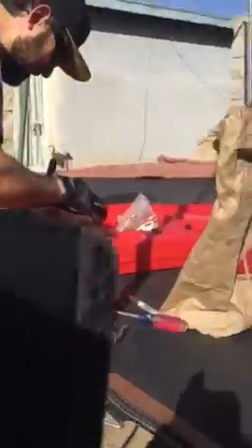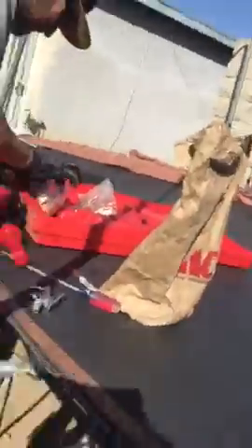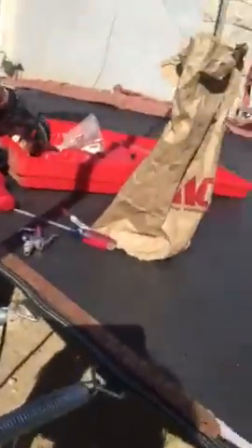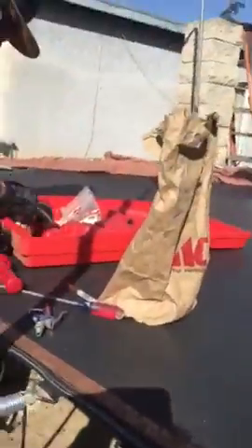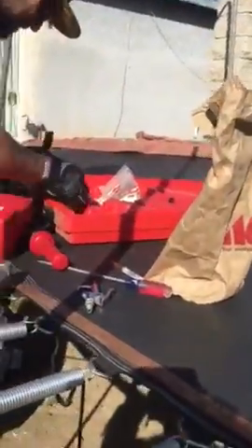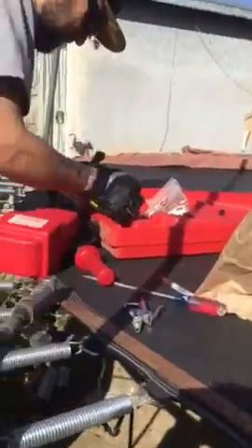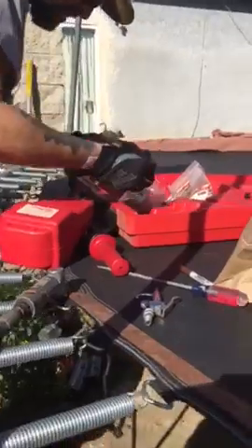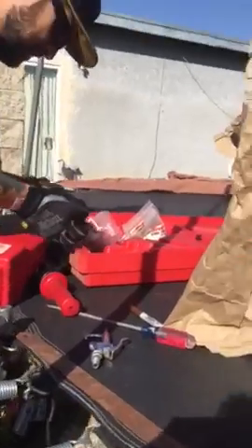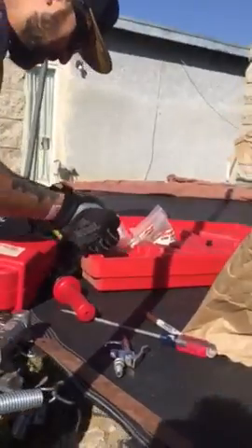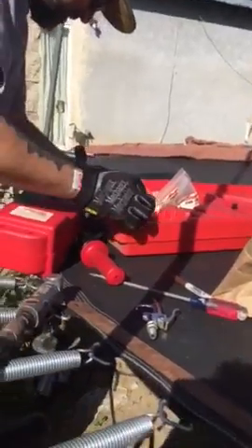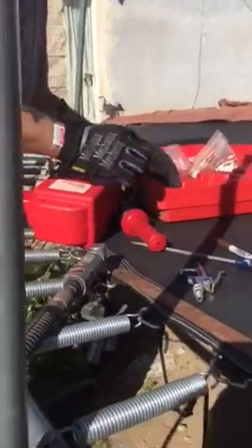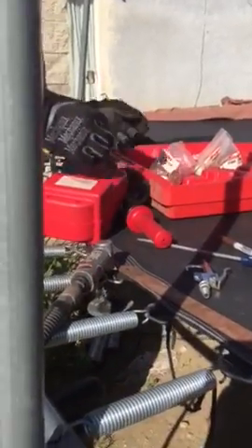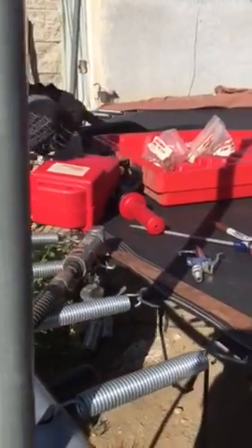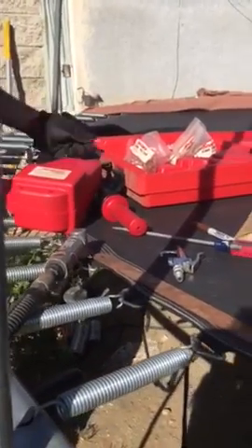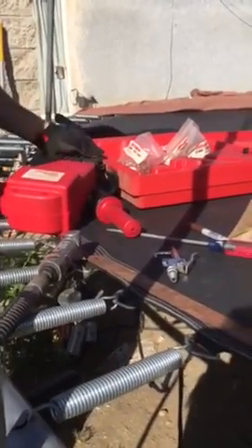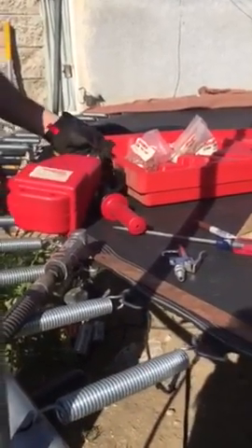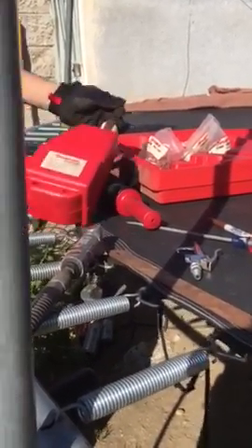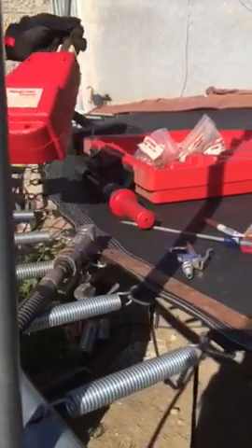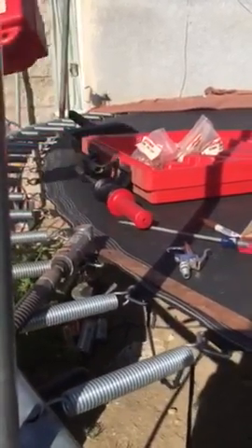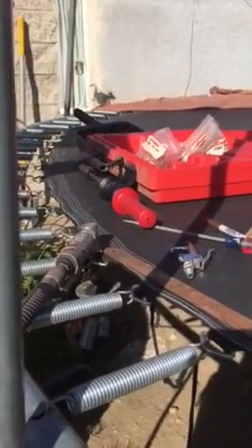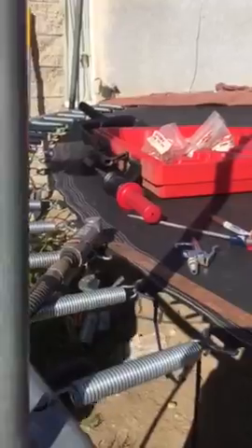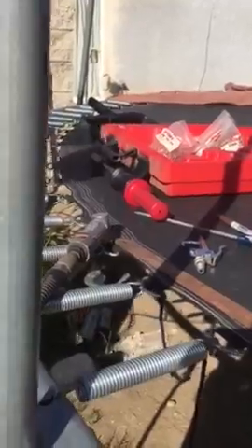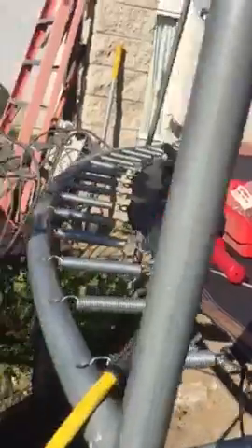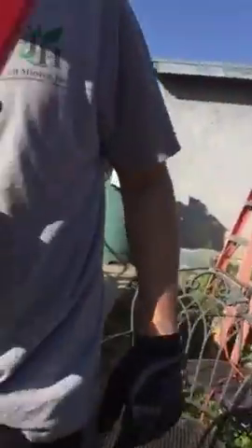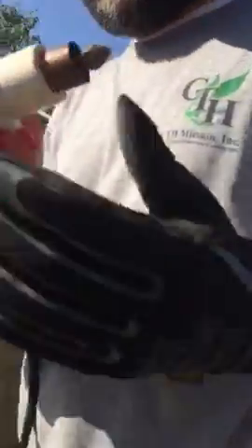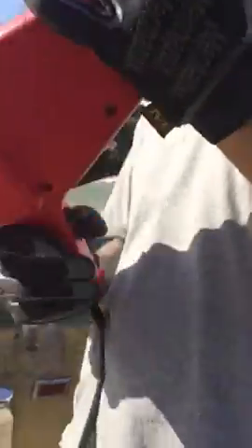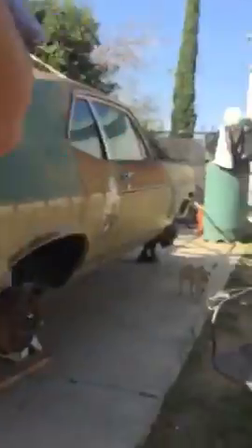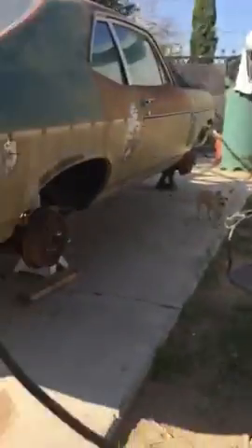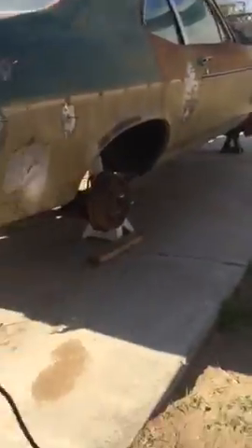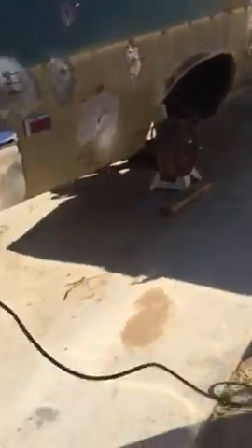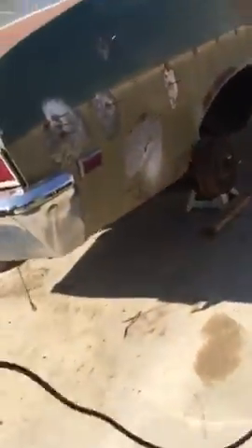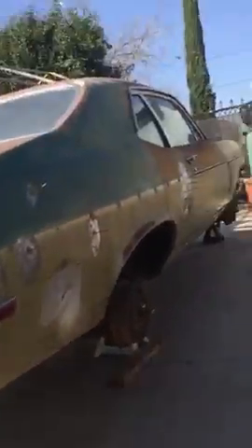I got some studs, load it up on the stud gun, and I'll show you how this works.